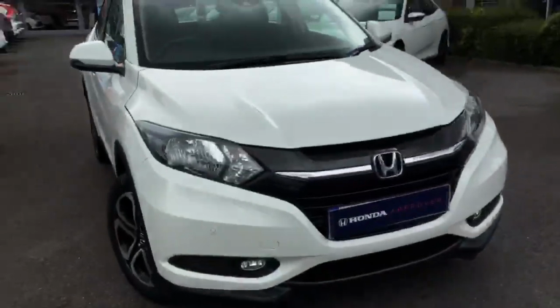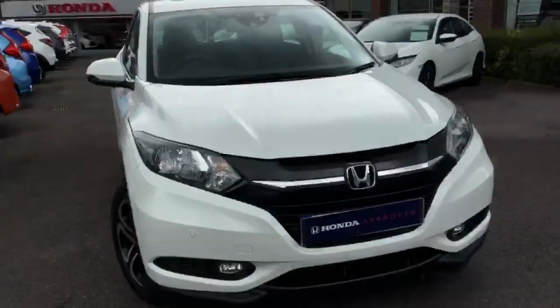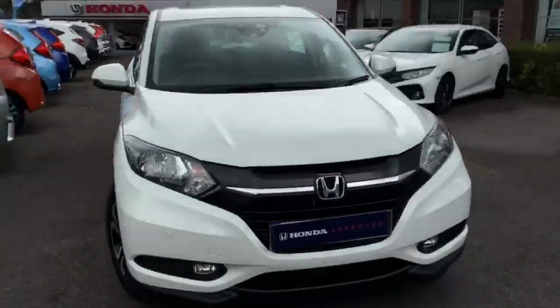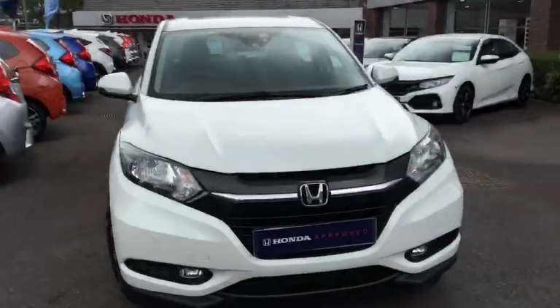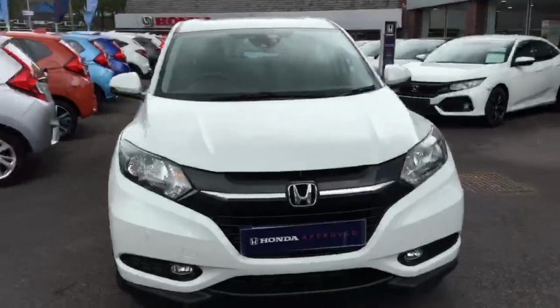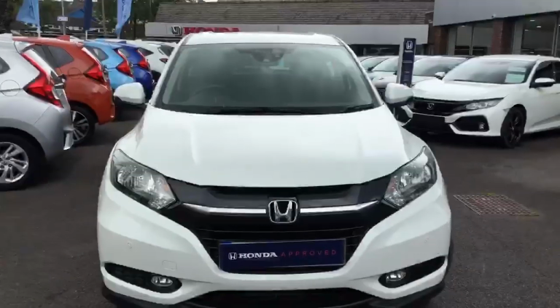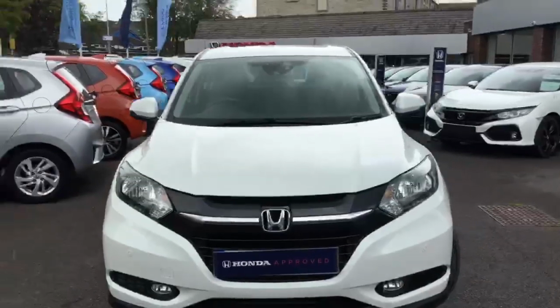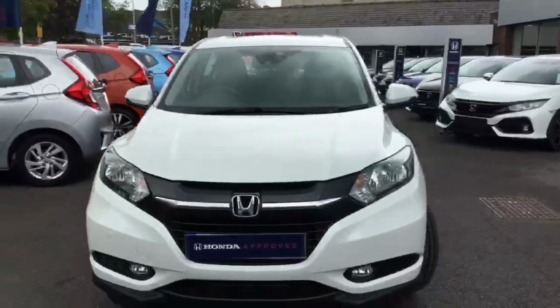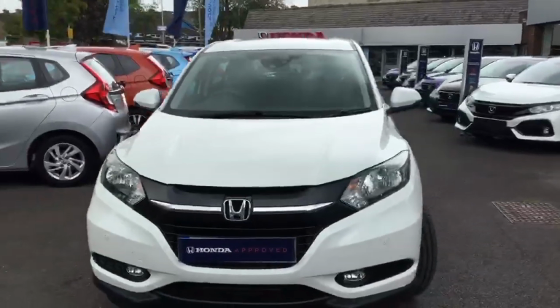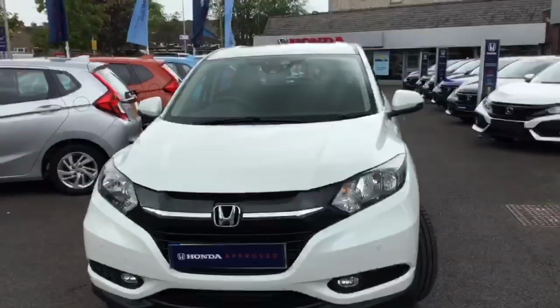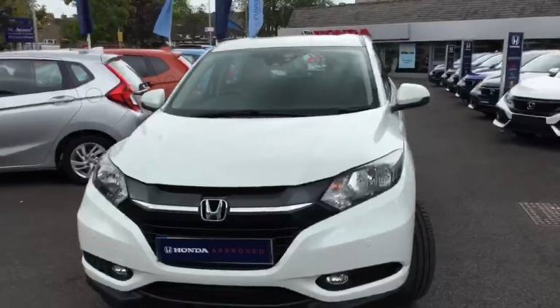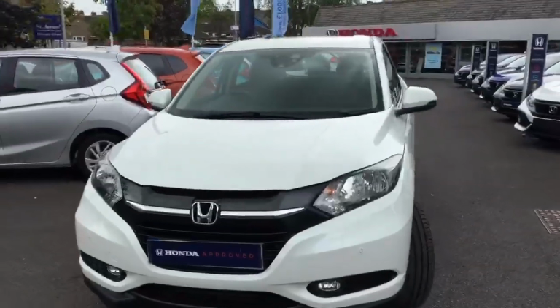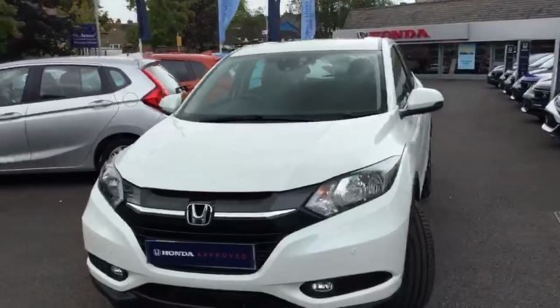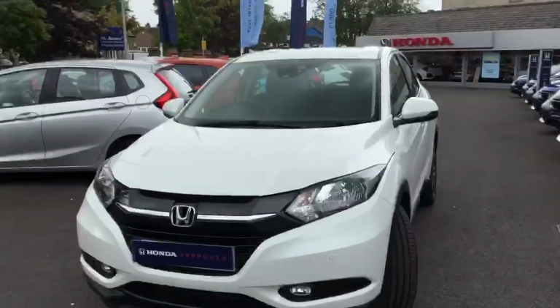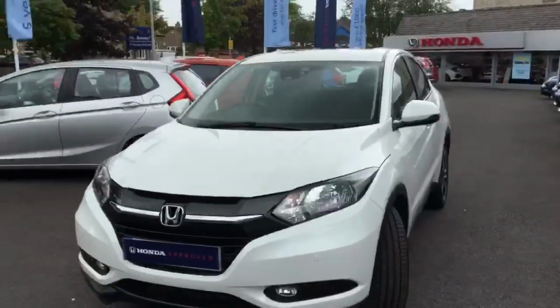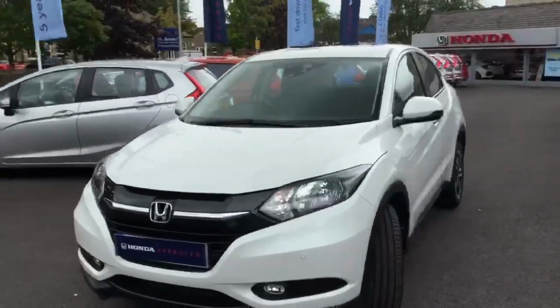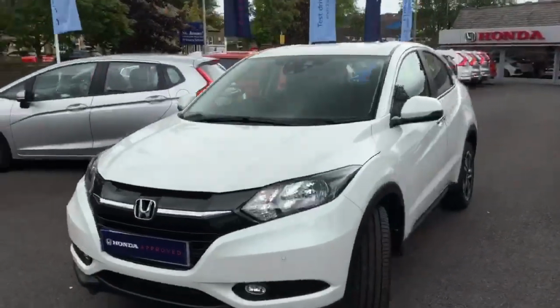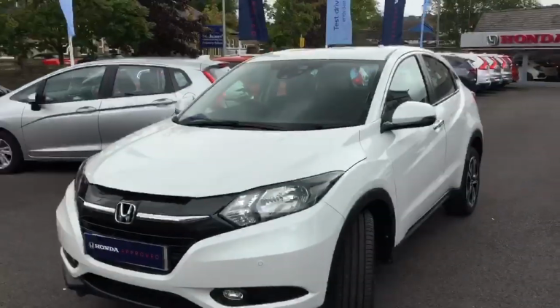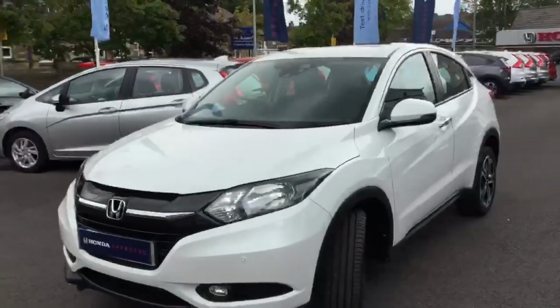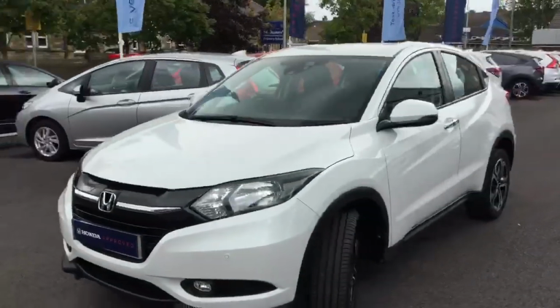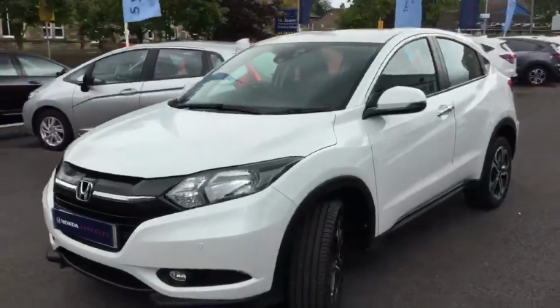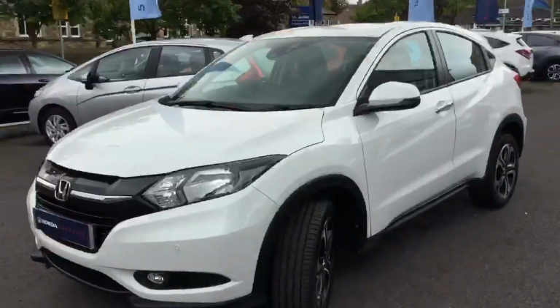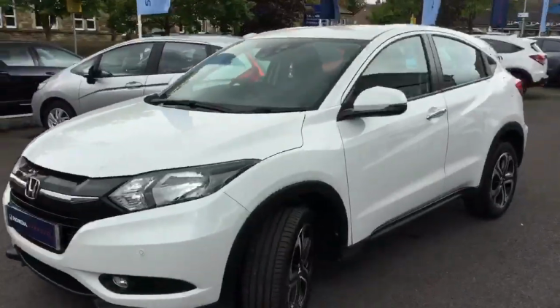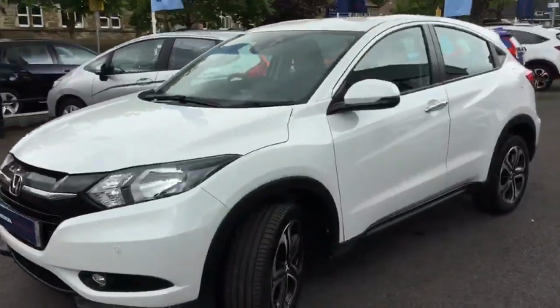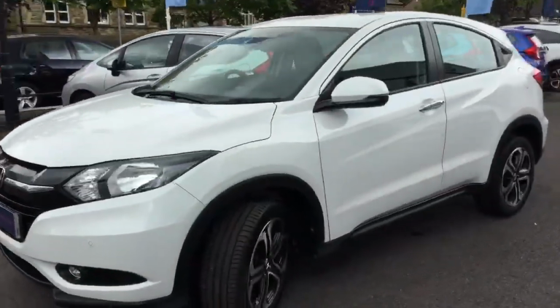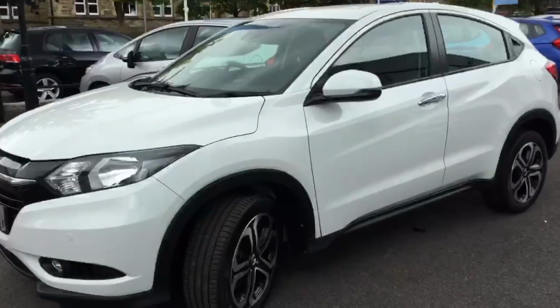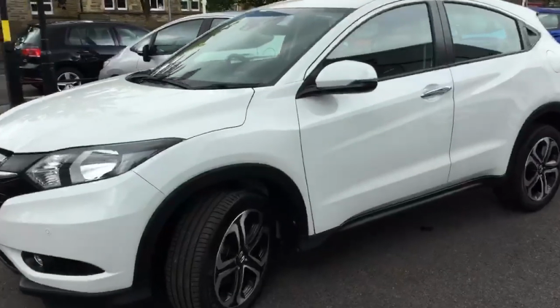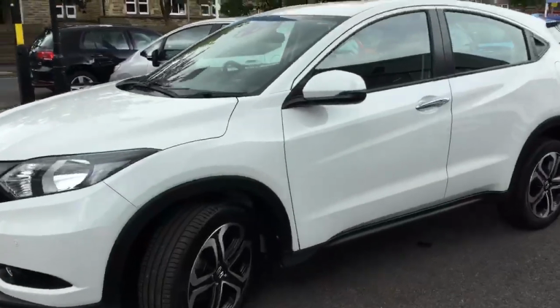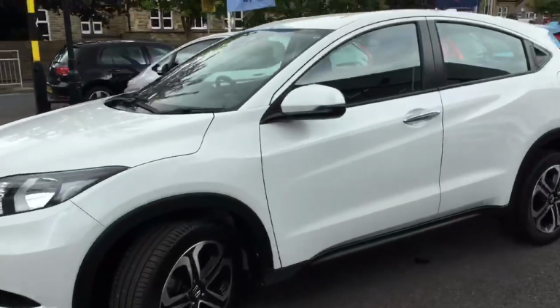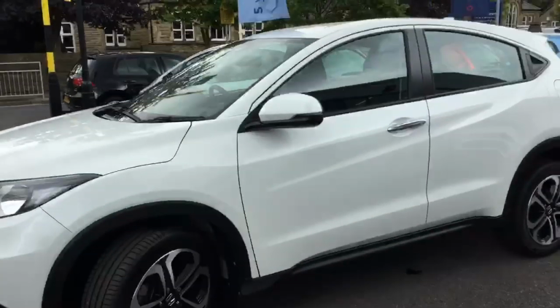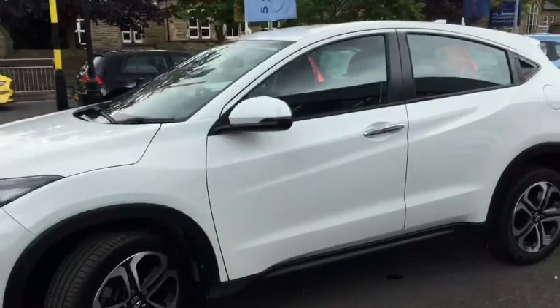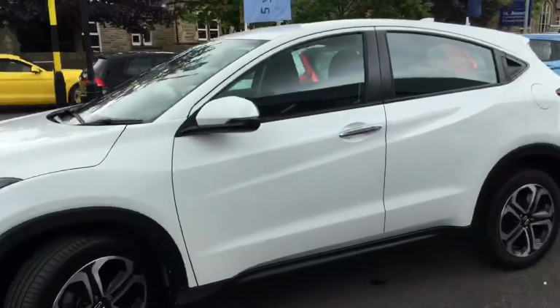Starting at the front of the car, you've got front parking sensors as well as automatic lights and wipers. Down the side of the car you've got electric folding mirrors.